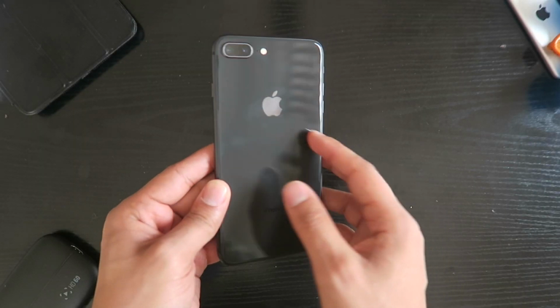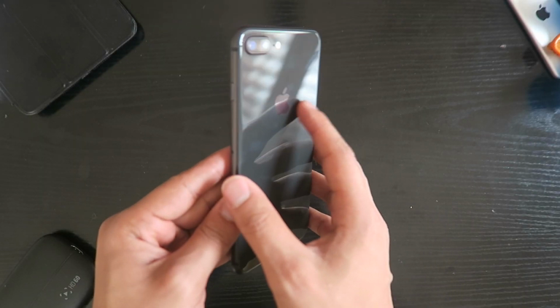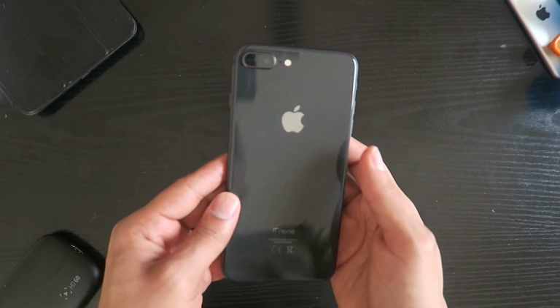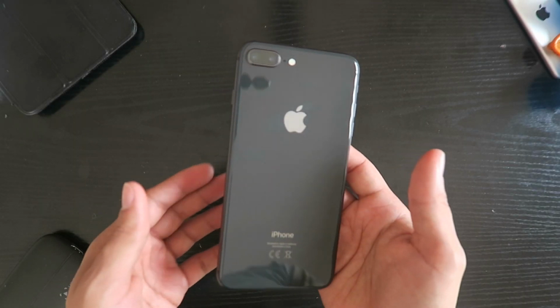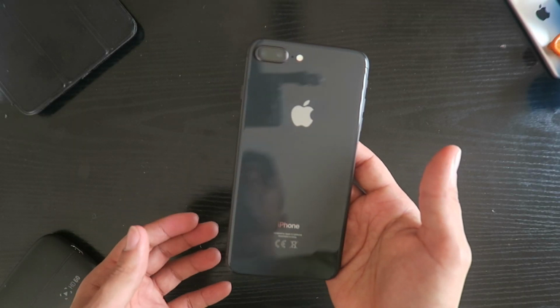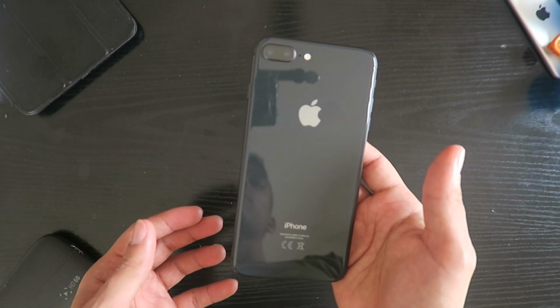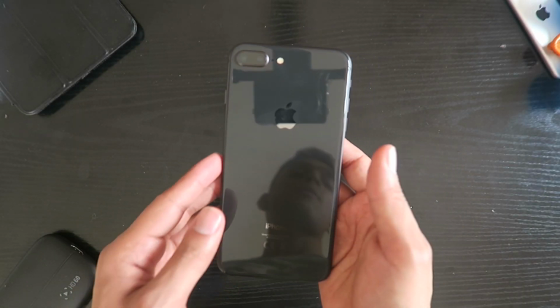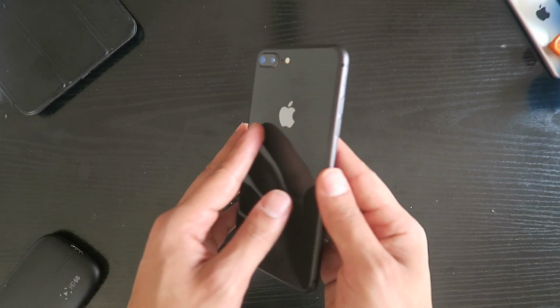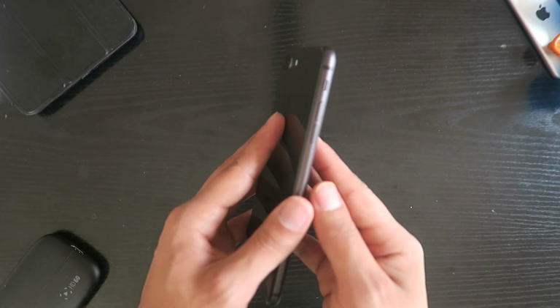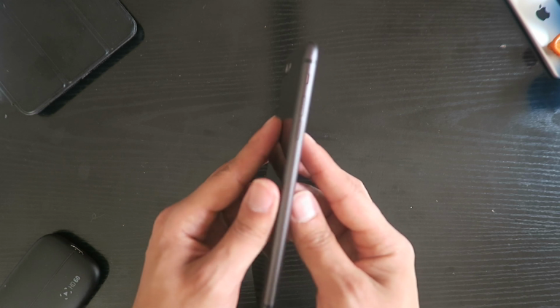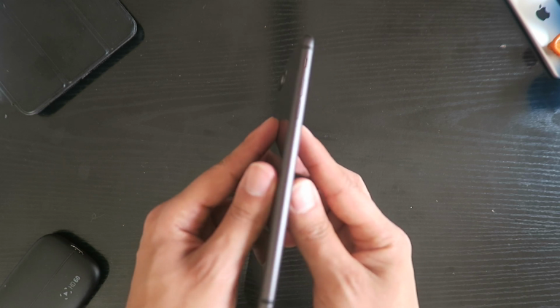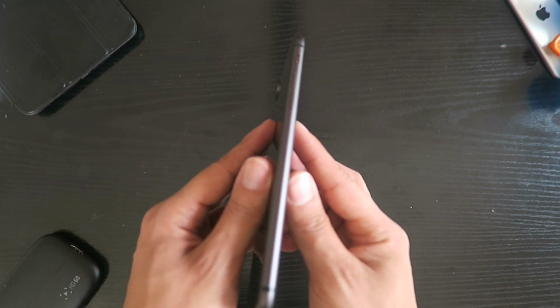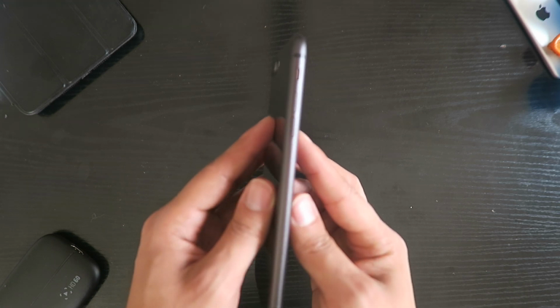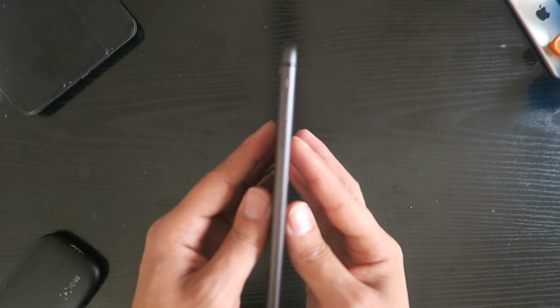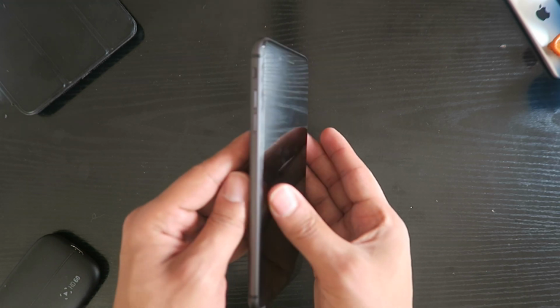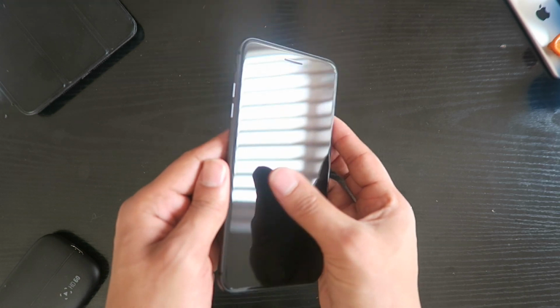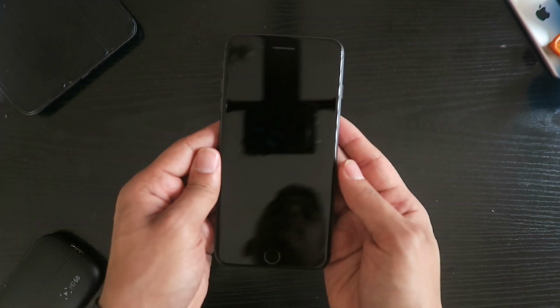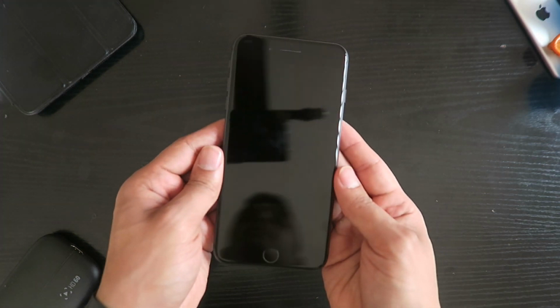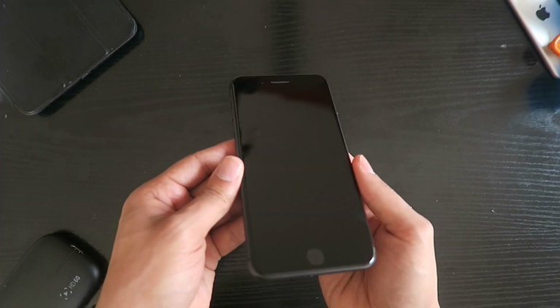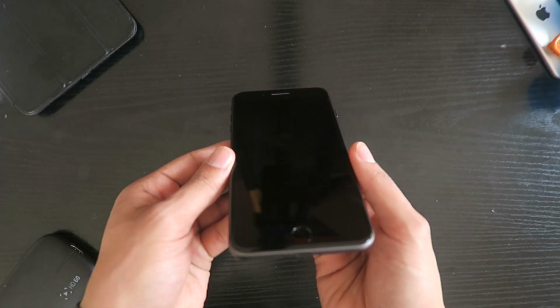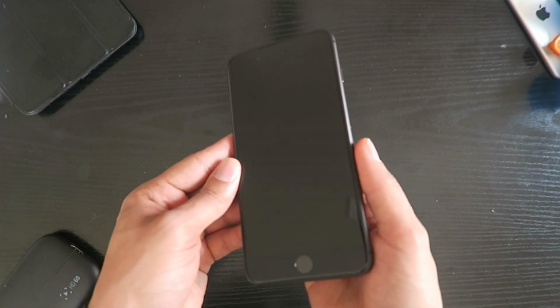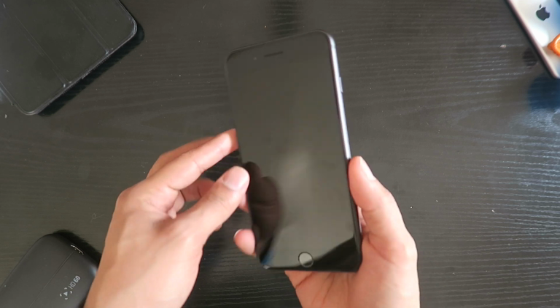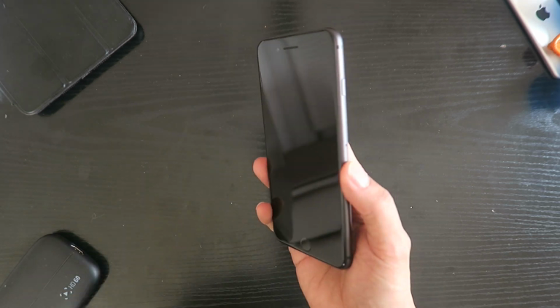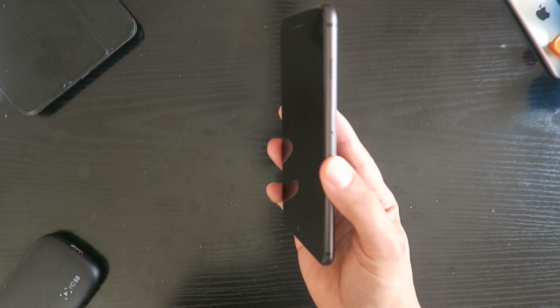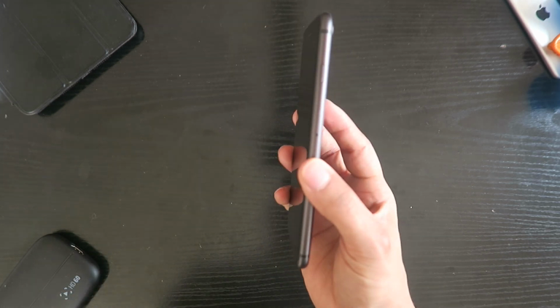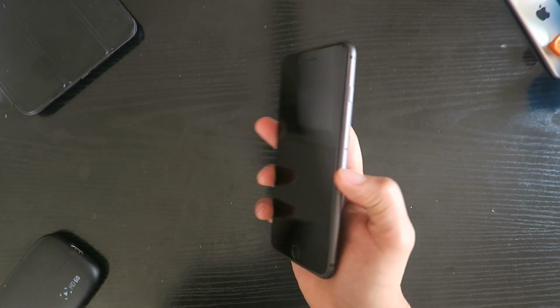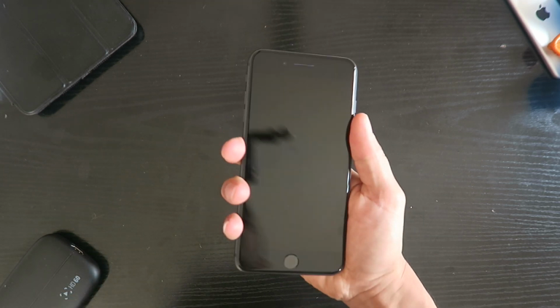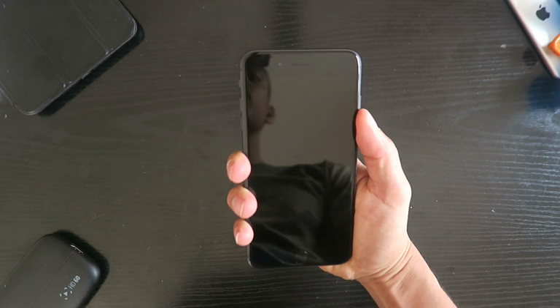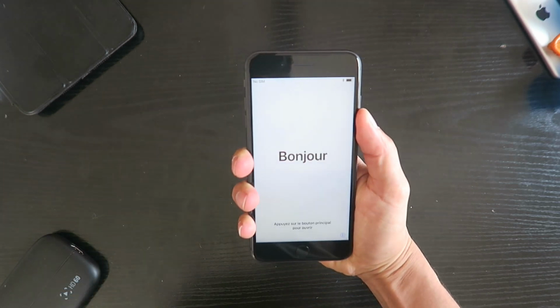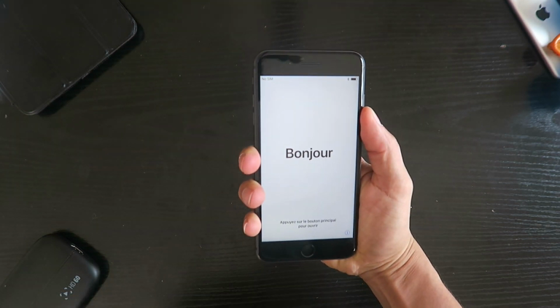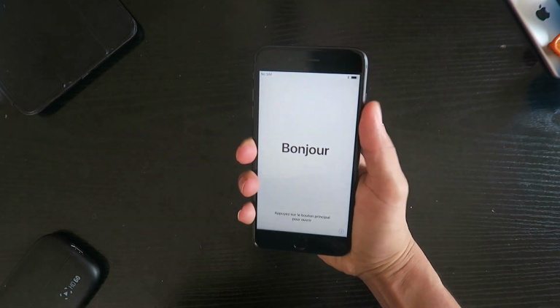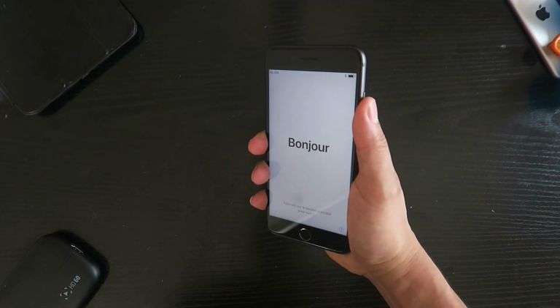This new one looks cleaner because of the glass back. What I'm trying to figure out is whether I like the space grey on the iPhone 8 or on the iPhone 7 Plus — I don't know. Hope you enjoy the unboxing, see you in the next one.